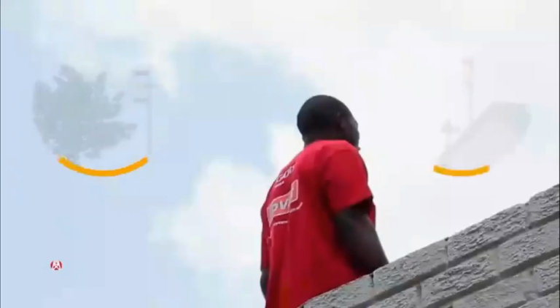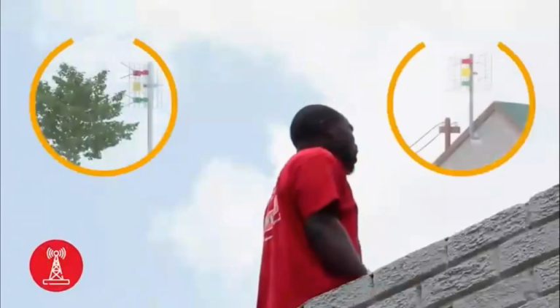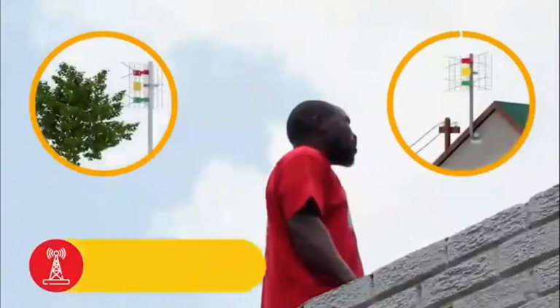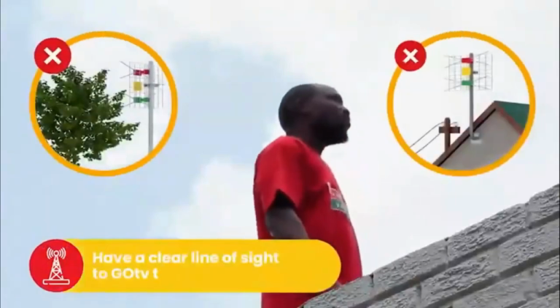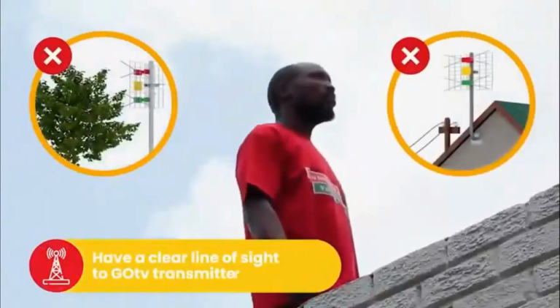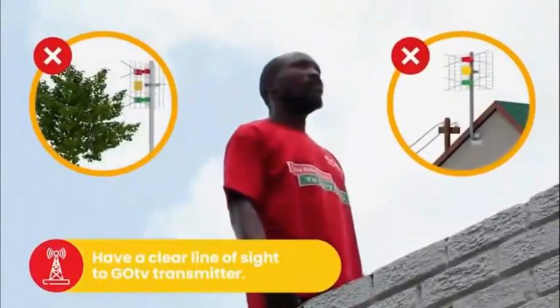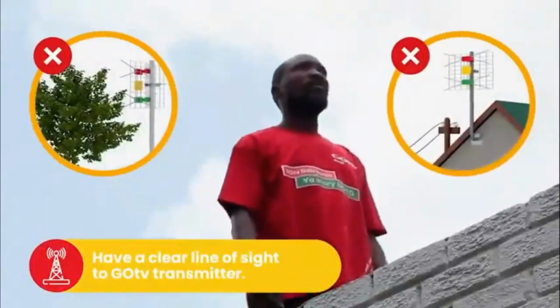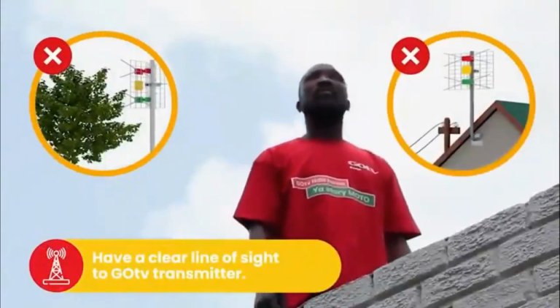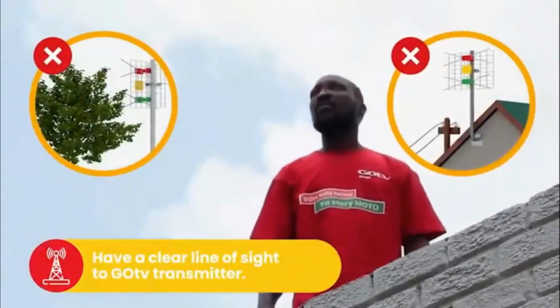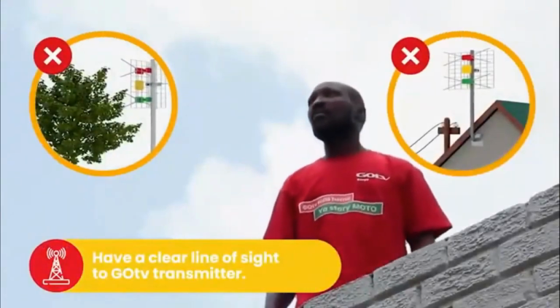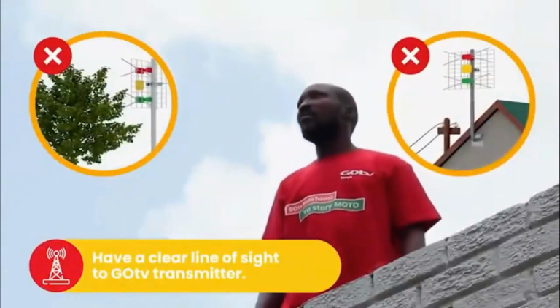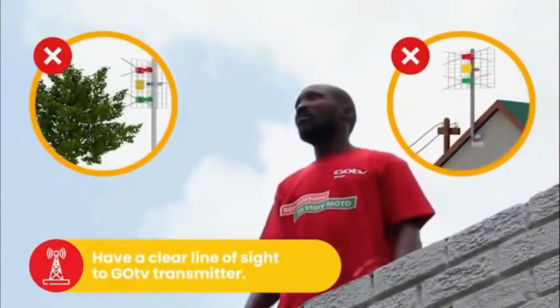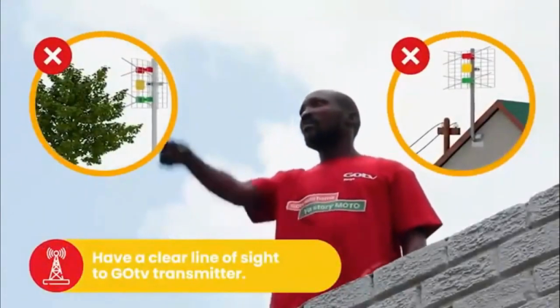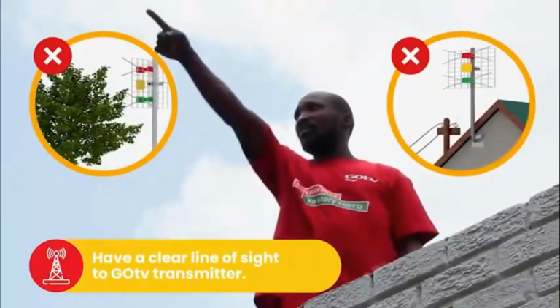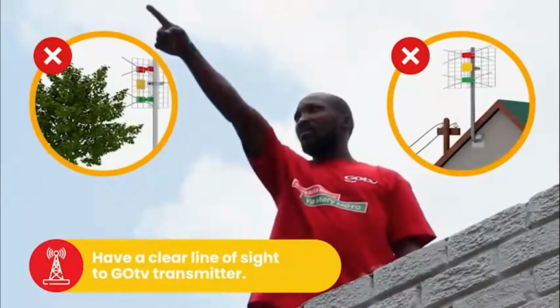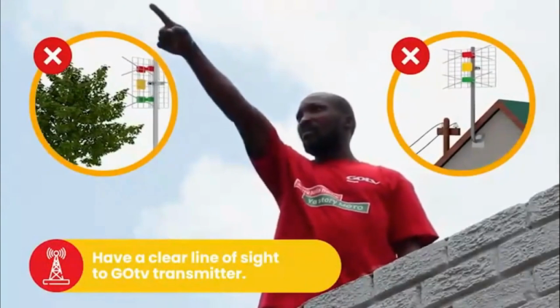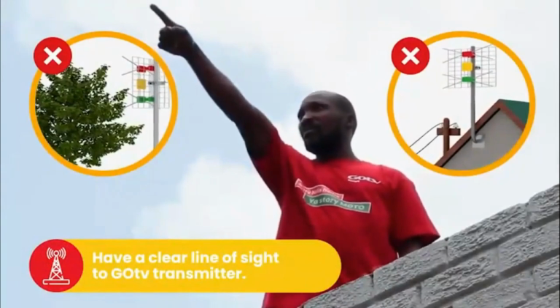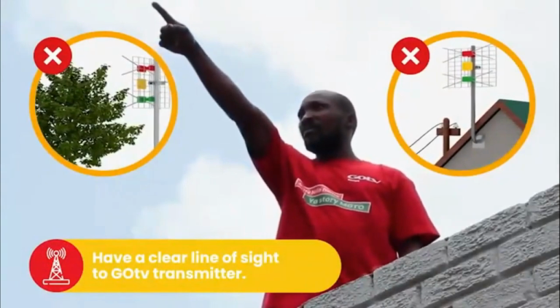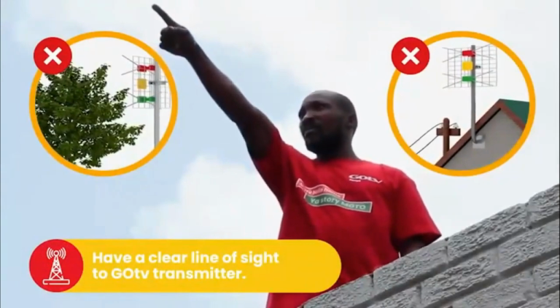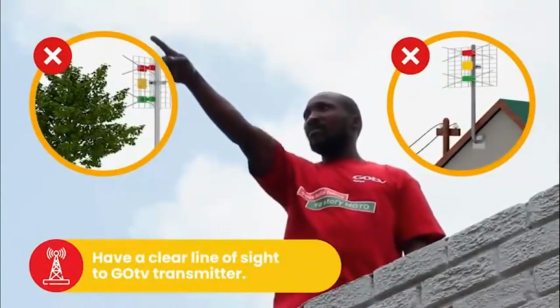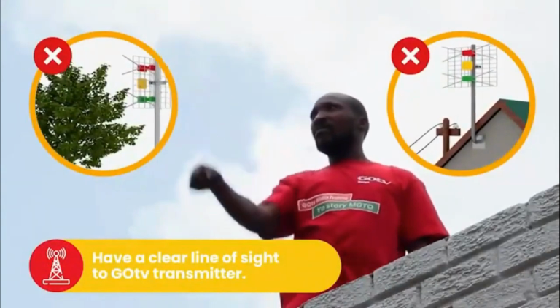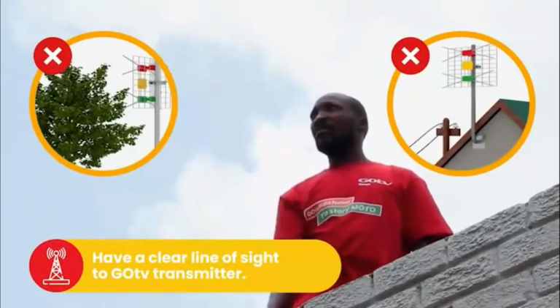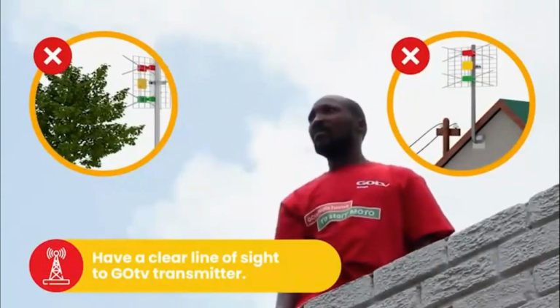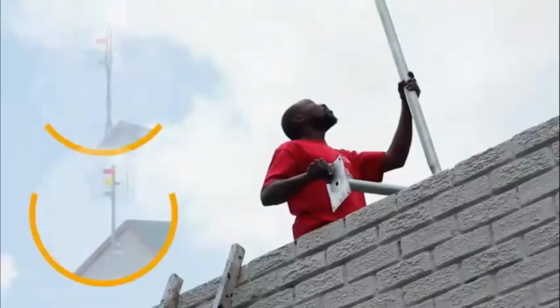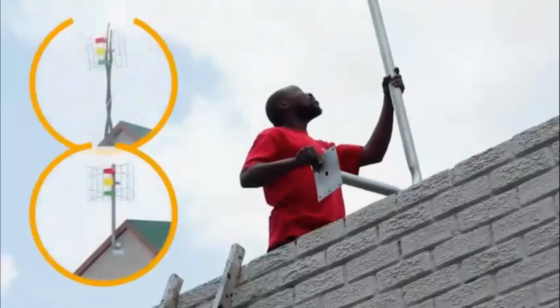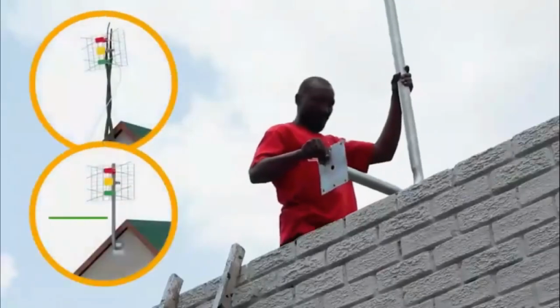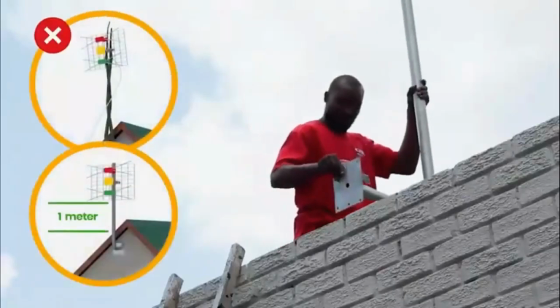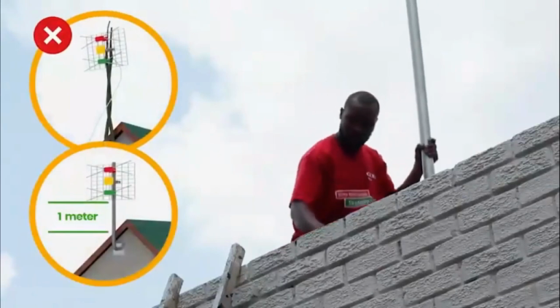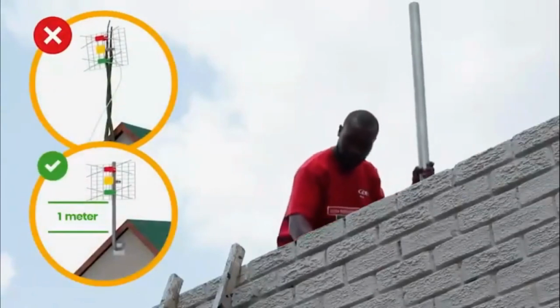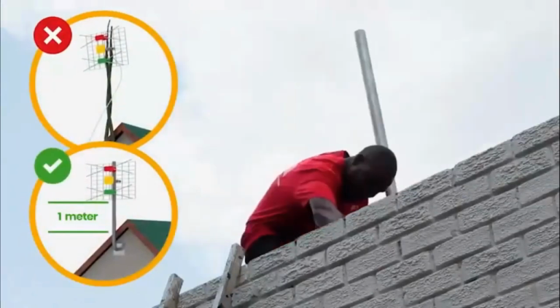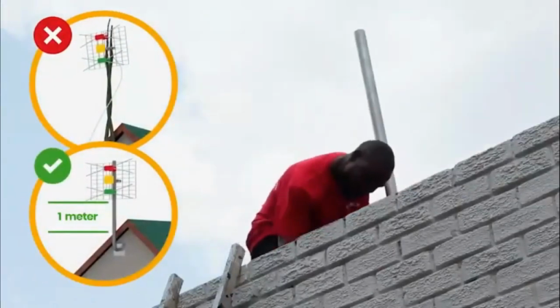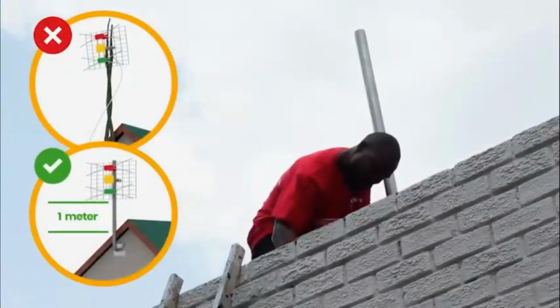For best signal quality, your antenna should have a clear line of sight to the GoTV transmitter and be free of obstructions like trees and power lines. Now, install the pole you have purchased as high as possible.